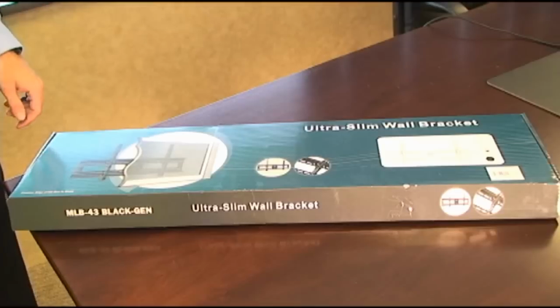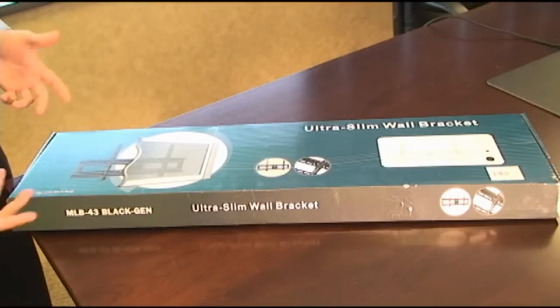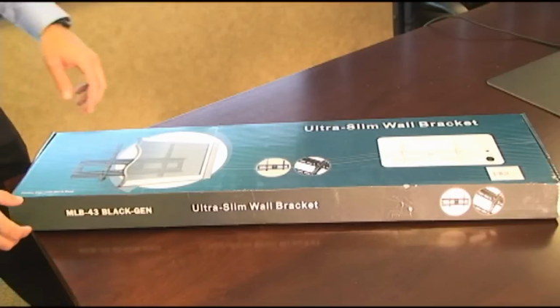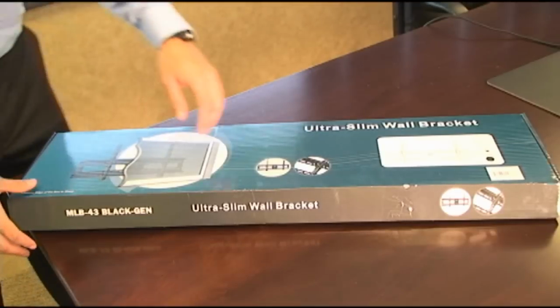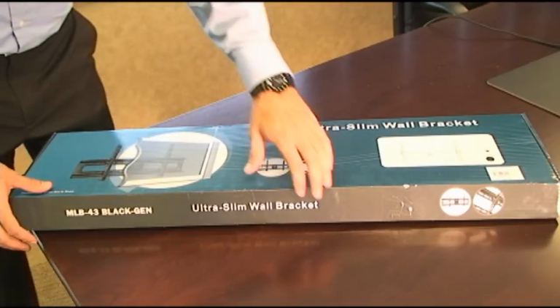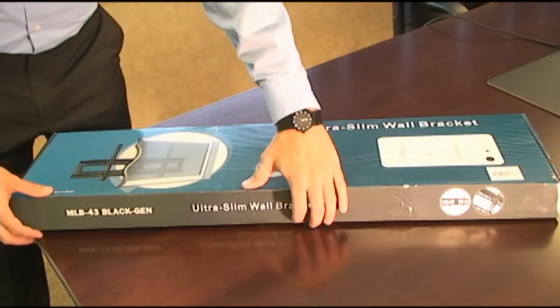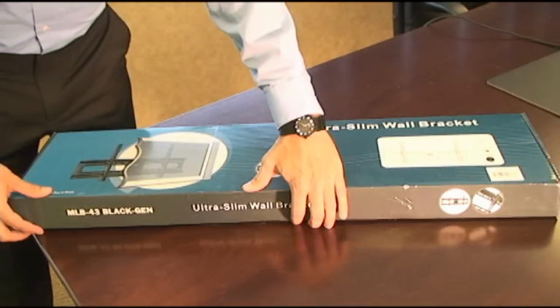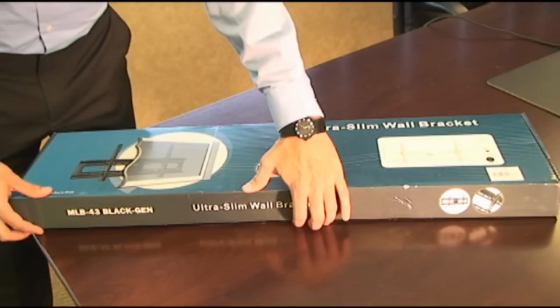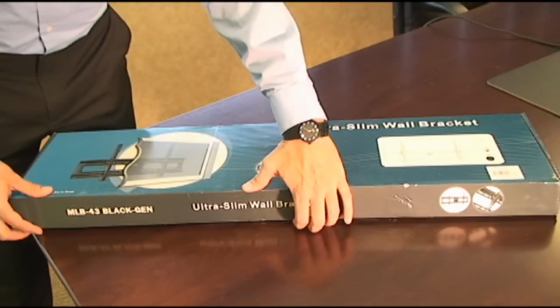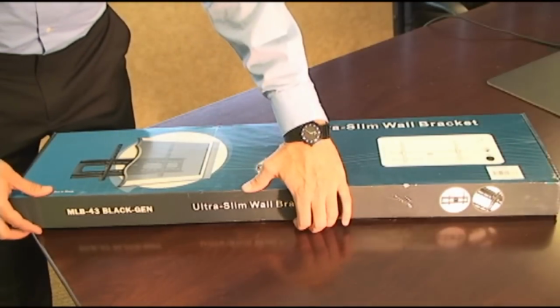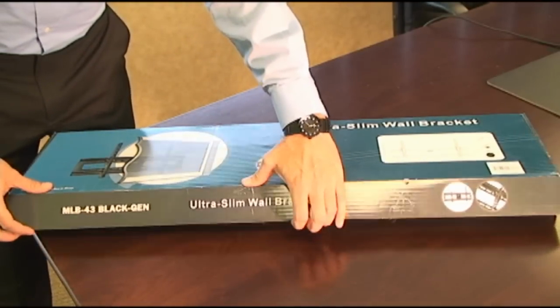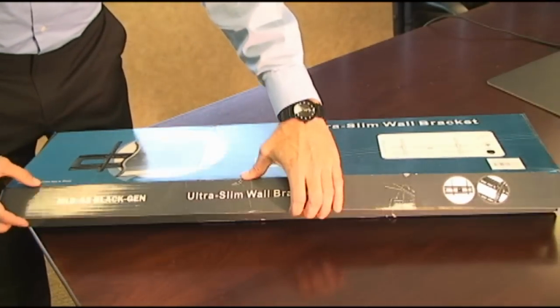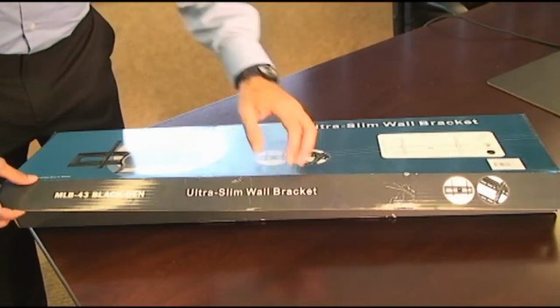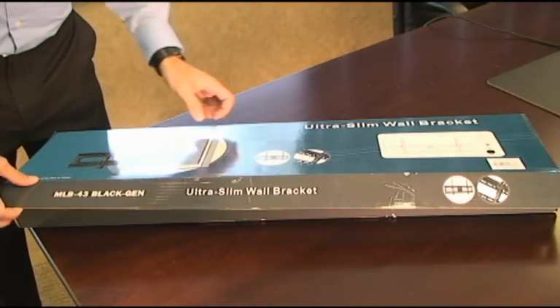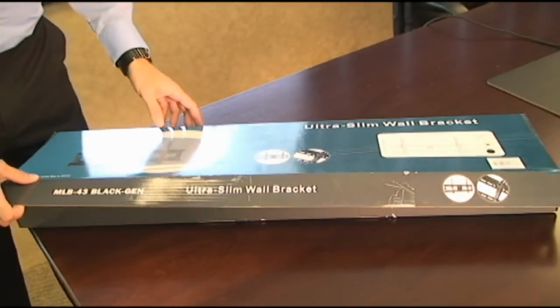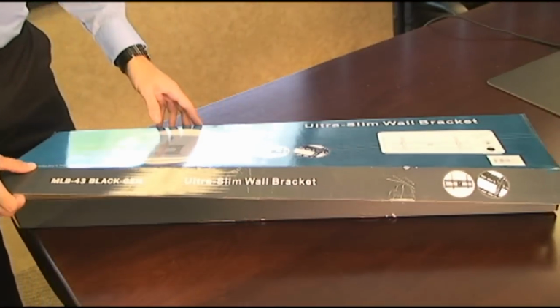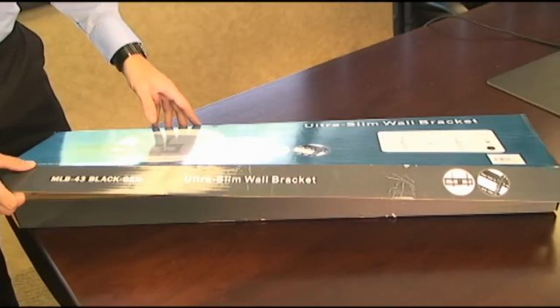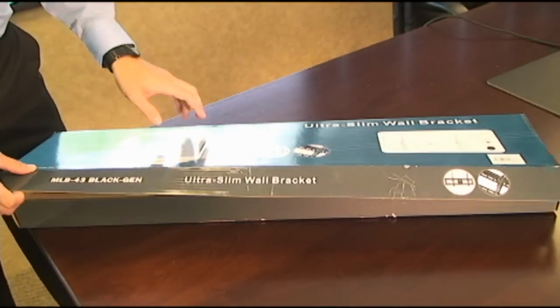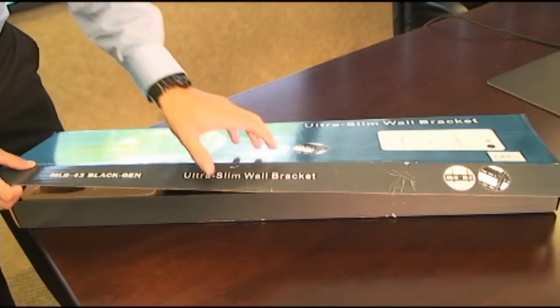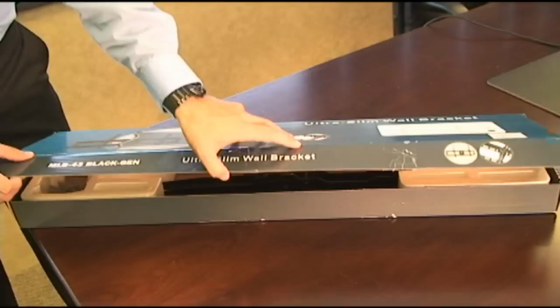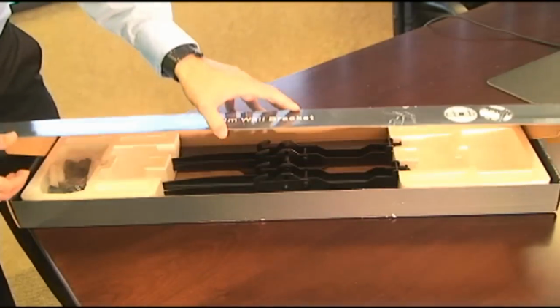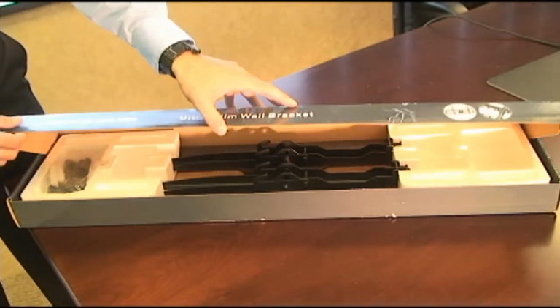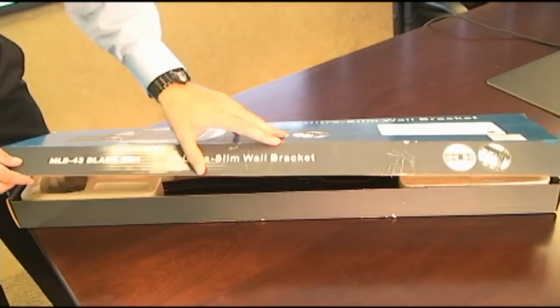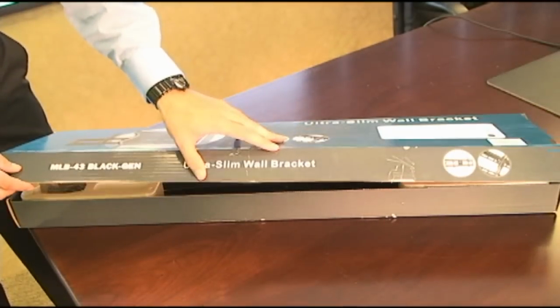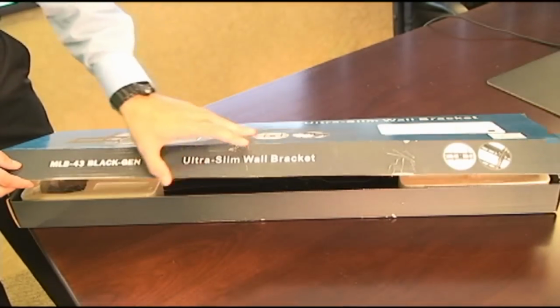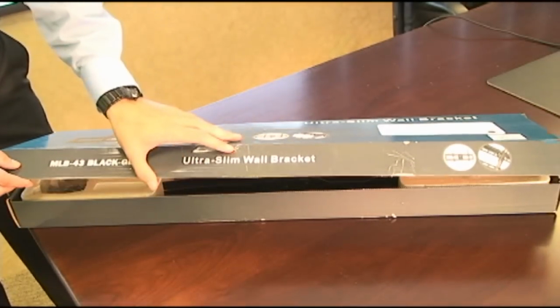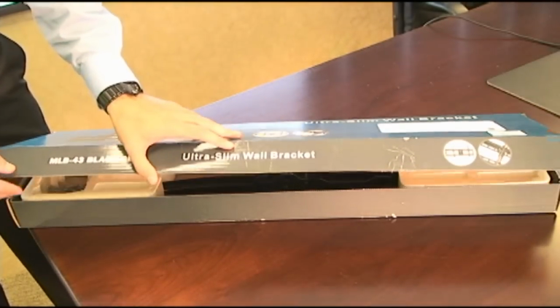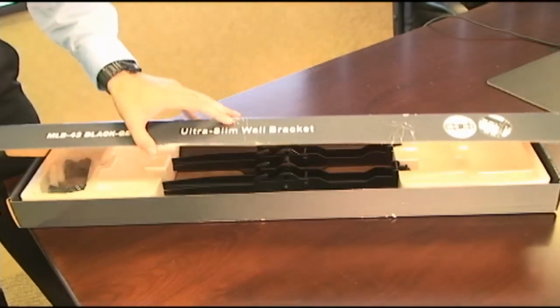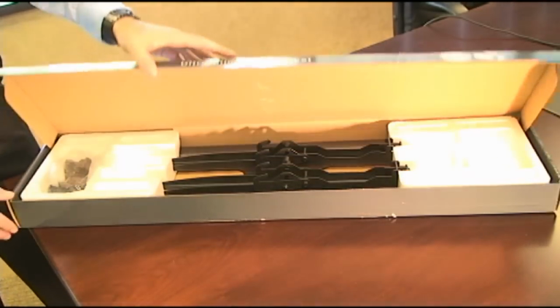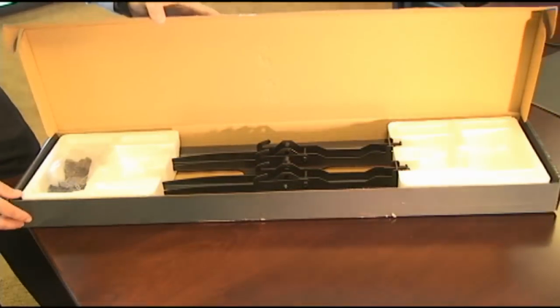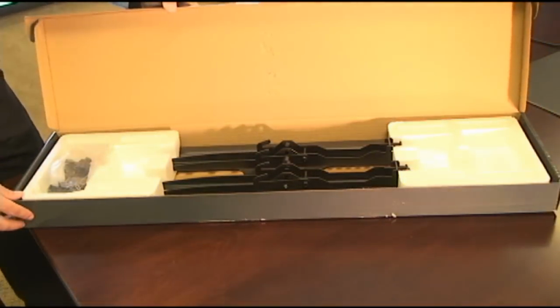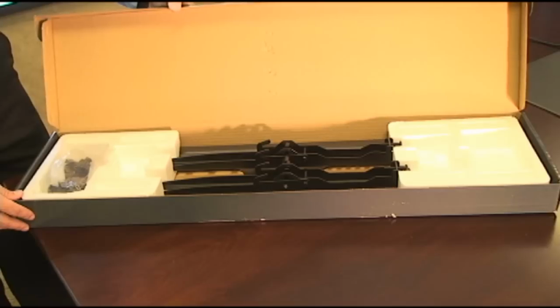What to expect when you get your new mount. This is one of our top sellers — it's a WMP 5916. This is a tilting mount for 37 to 63 inch televisions.